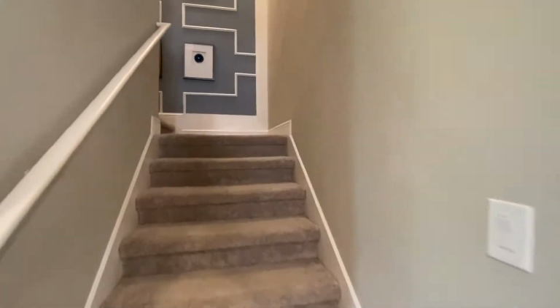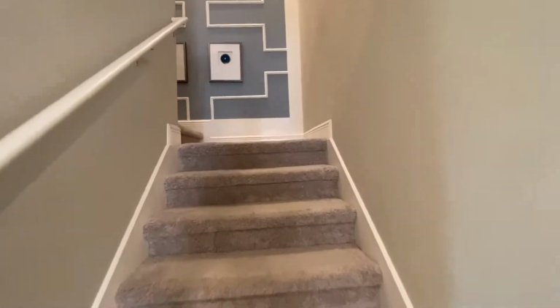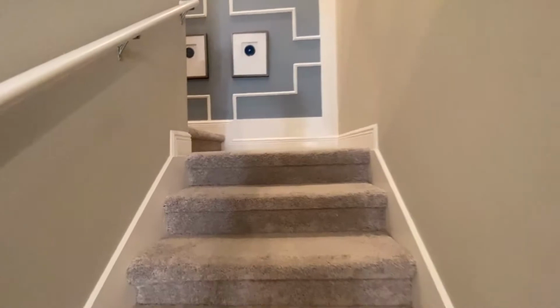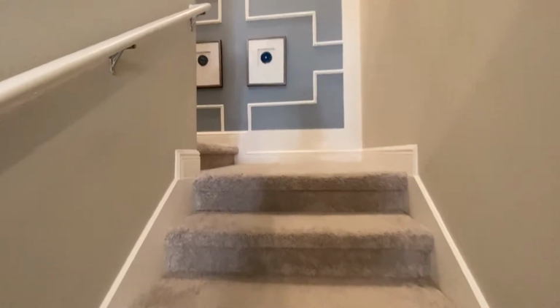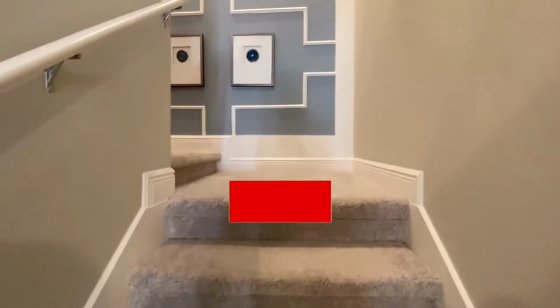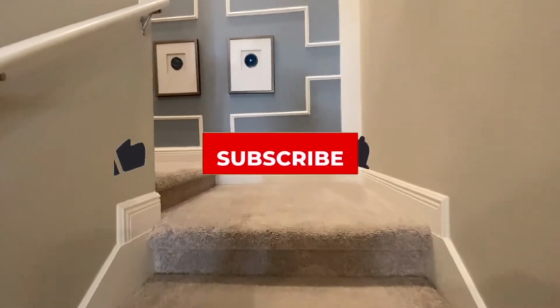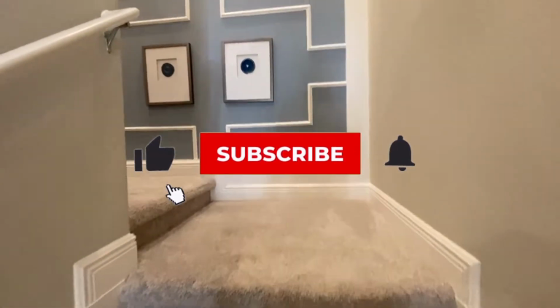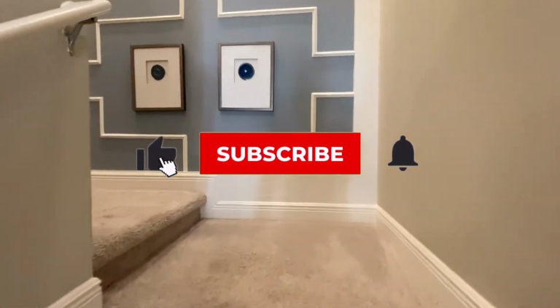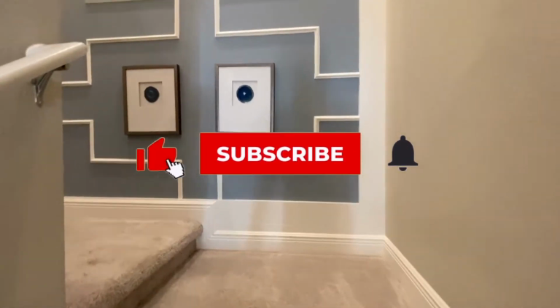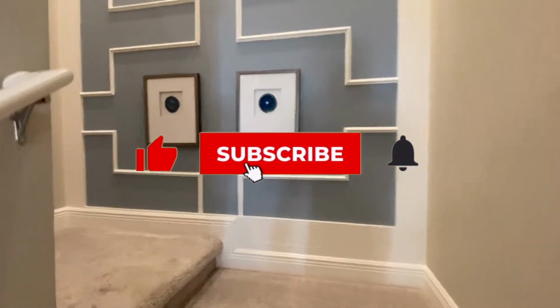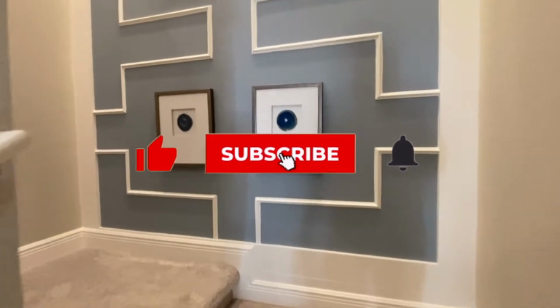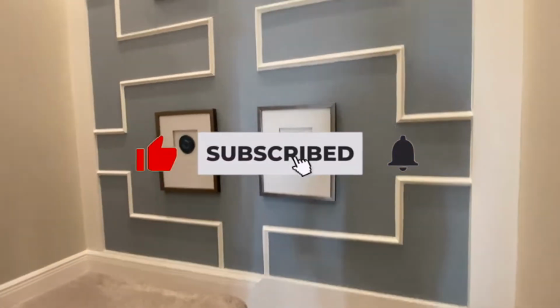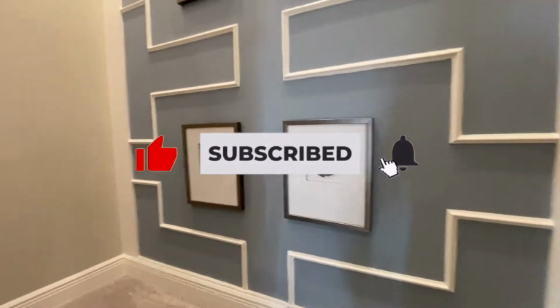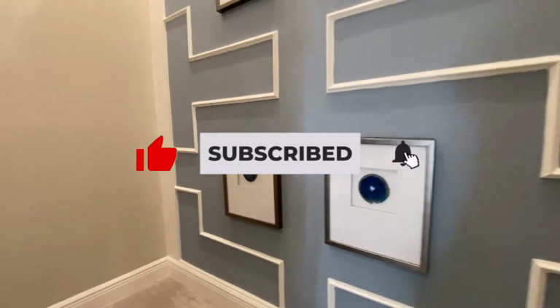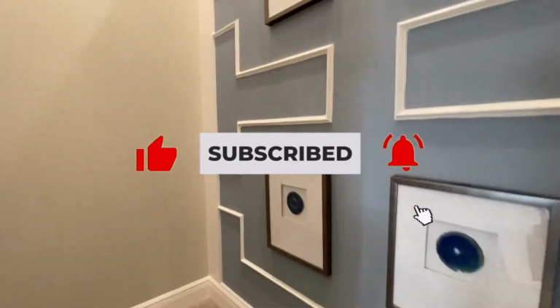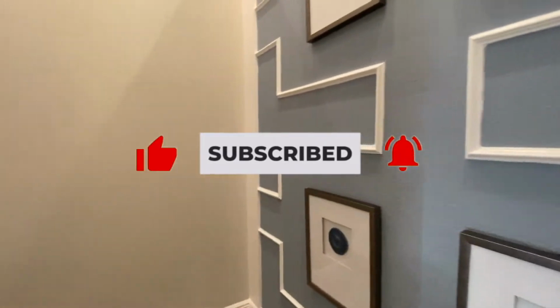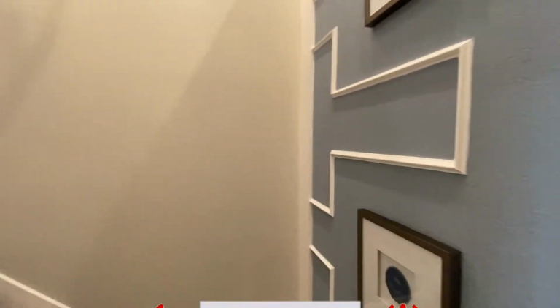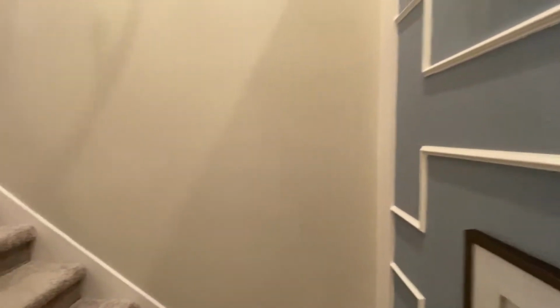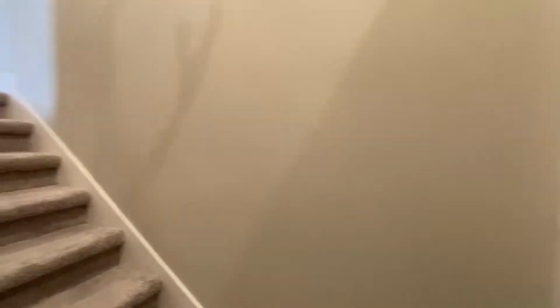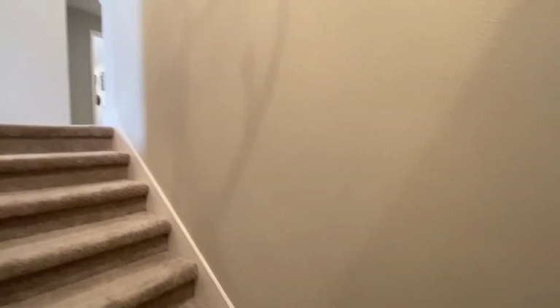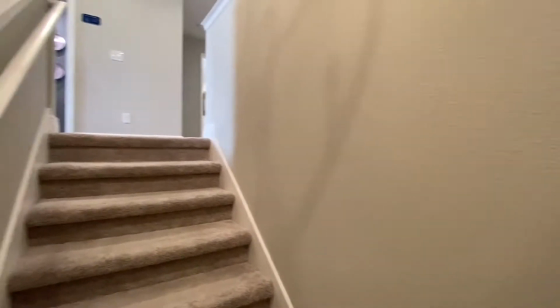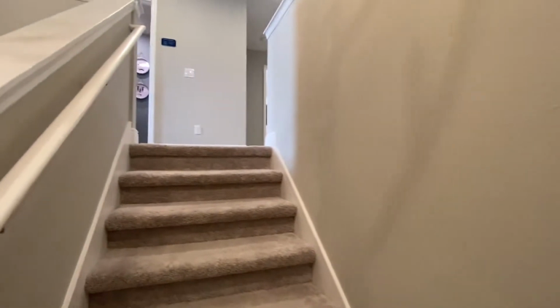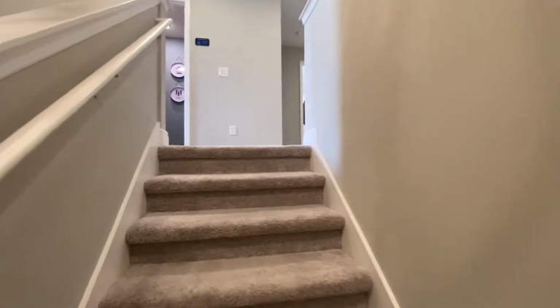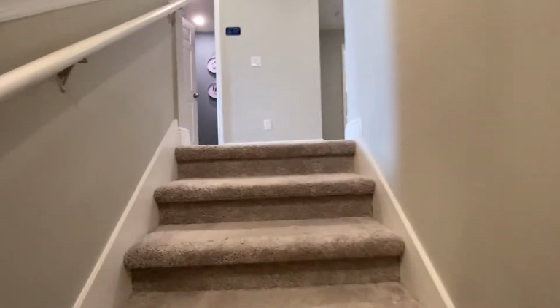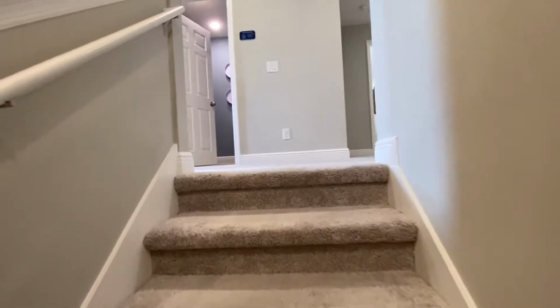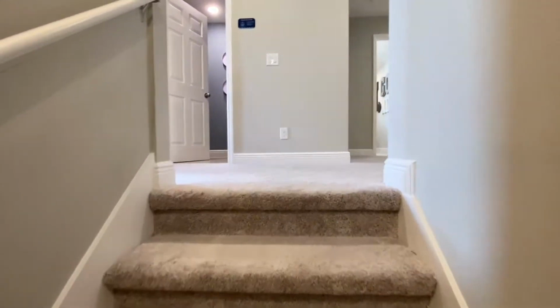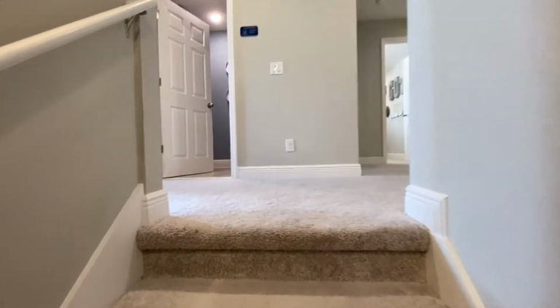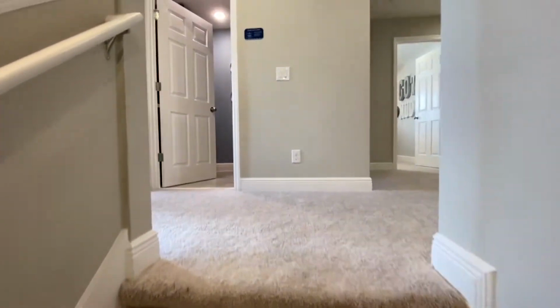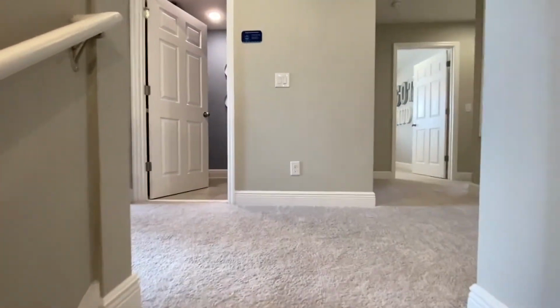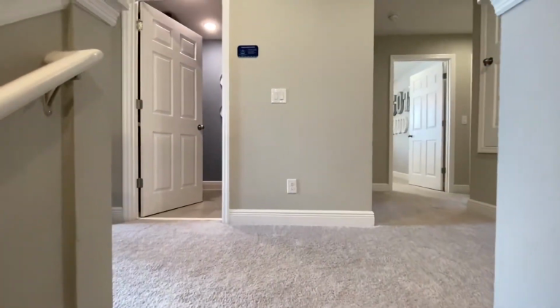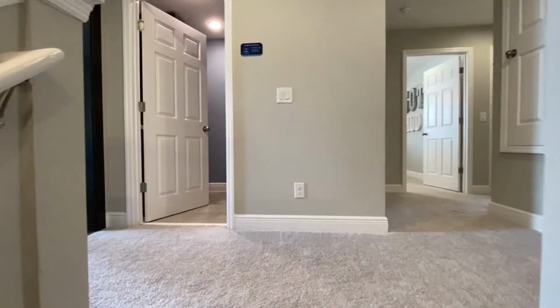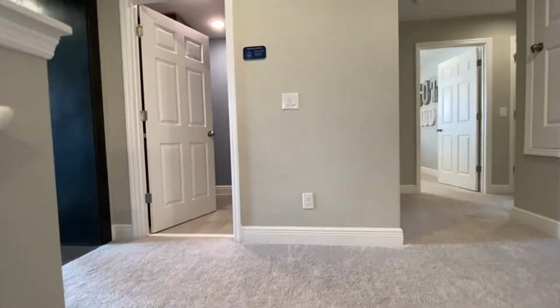Loving these videos — please put a like on this one and subscribe to the channel. Hit that notification bell so that you can be notified when new videos are put out. I look forward to talking with you and working with you.